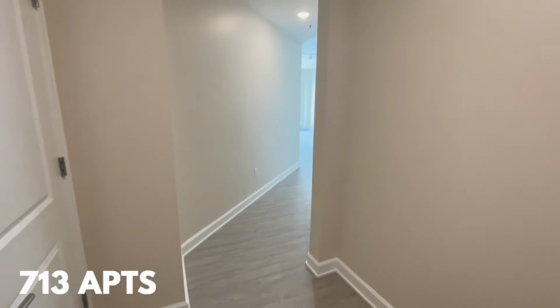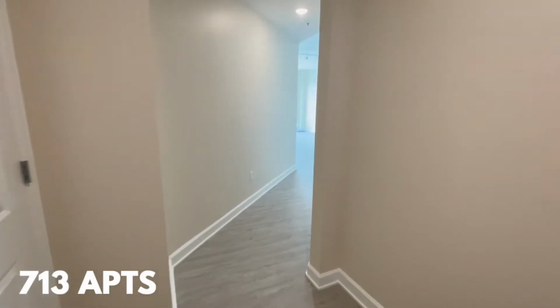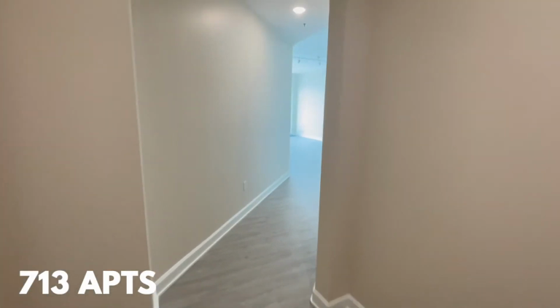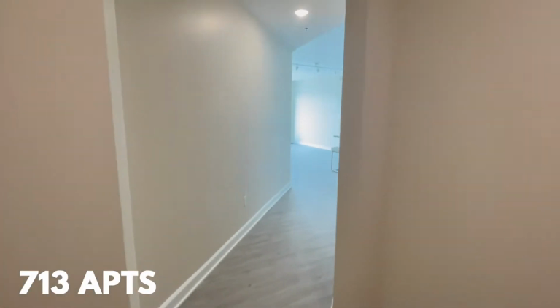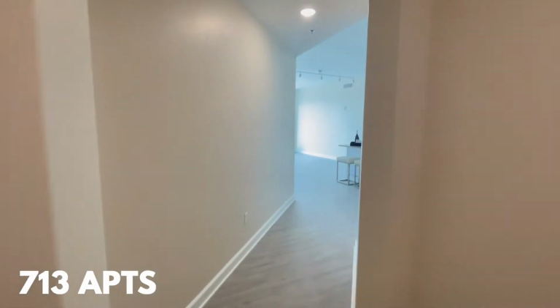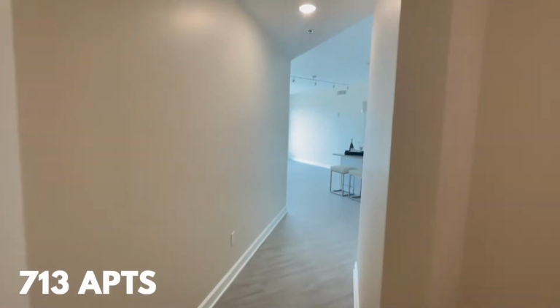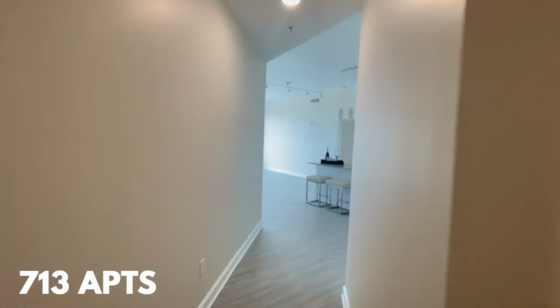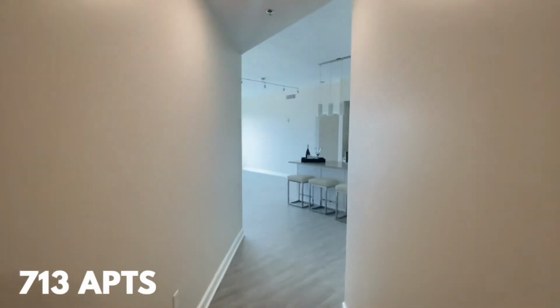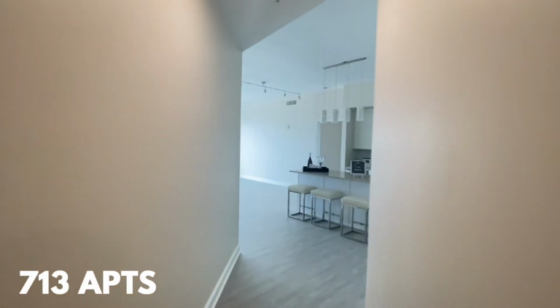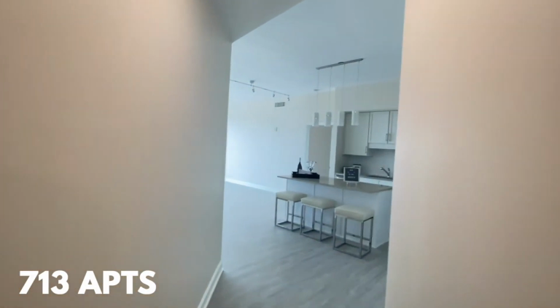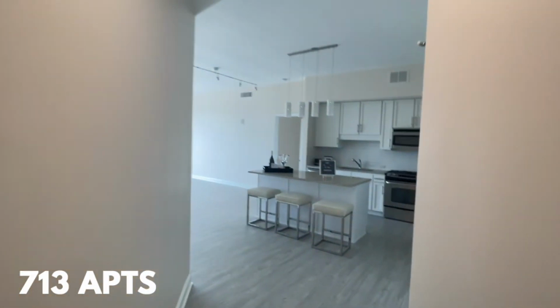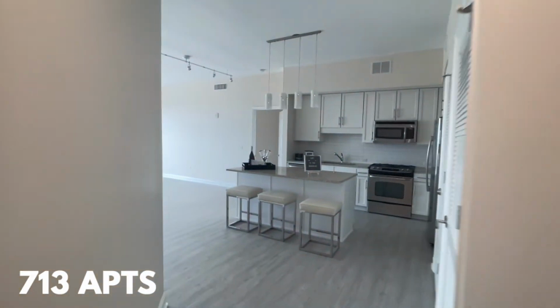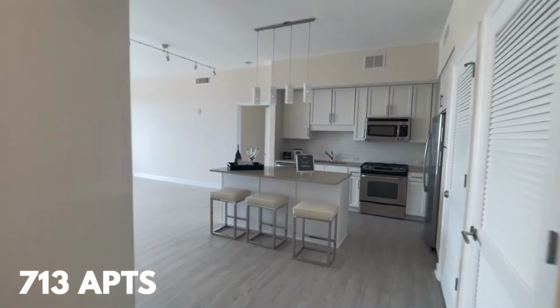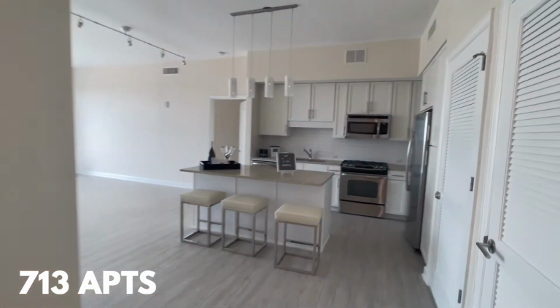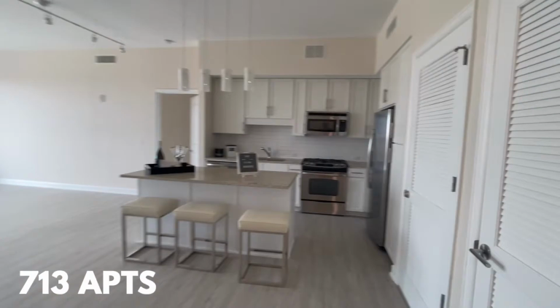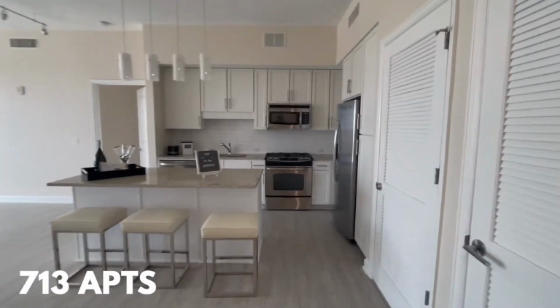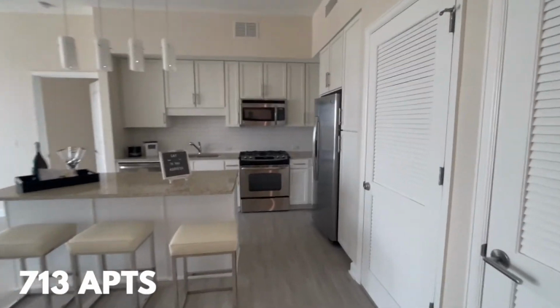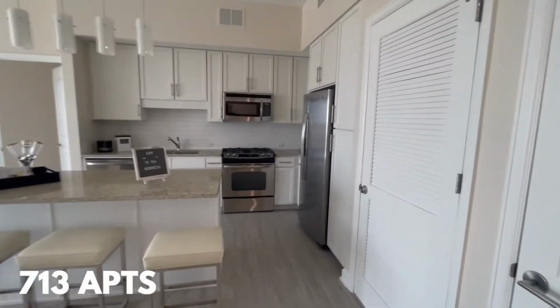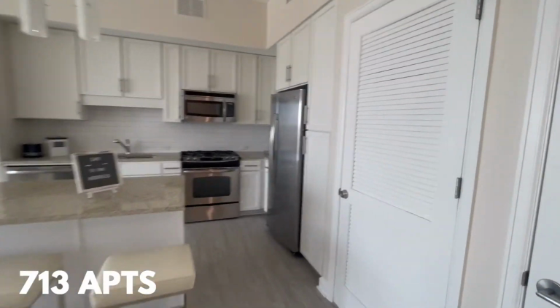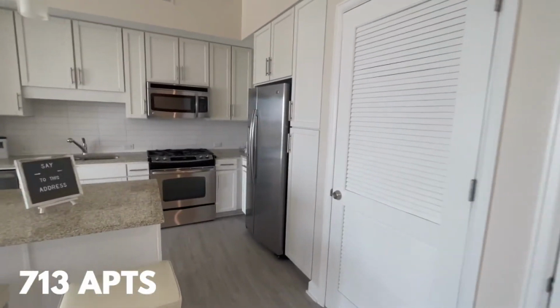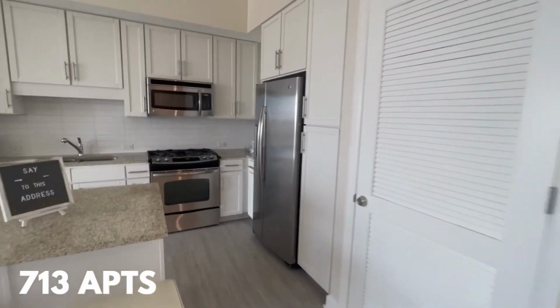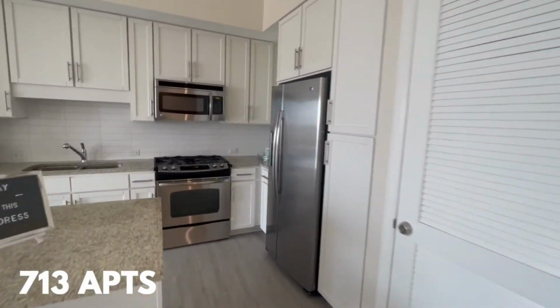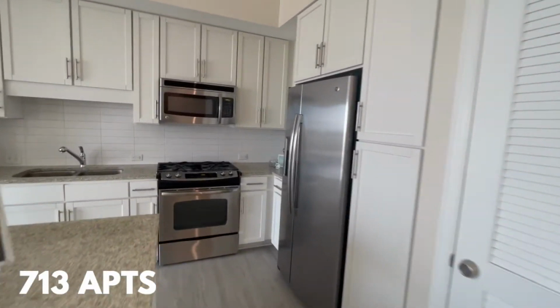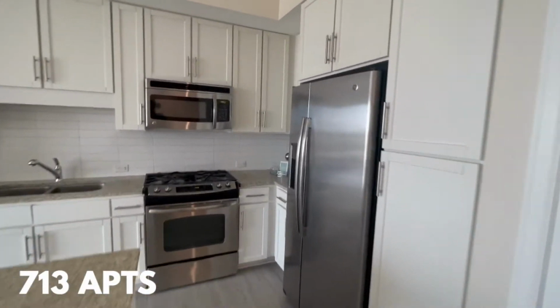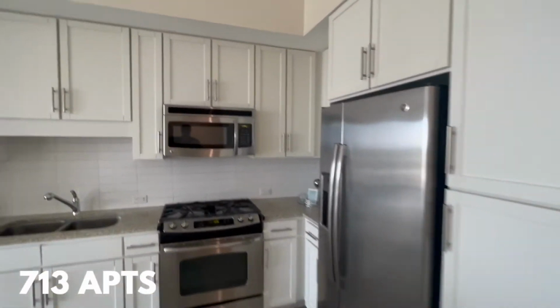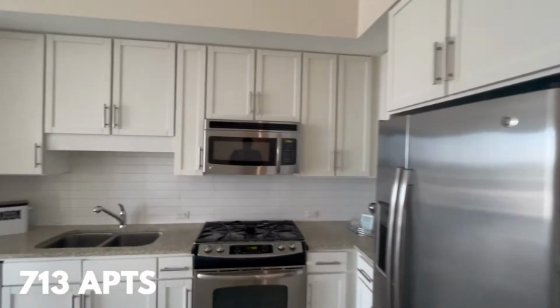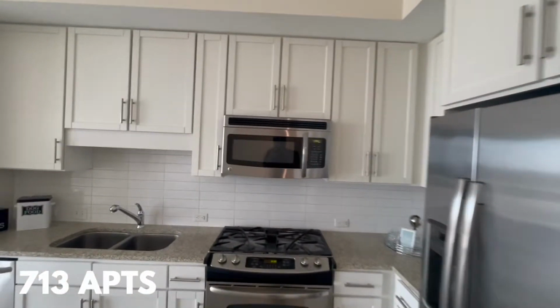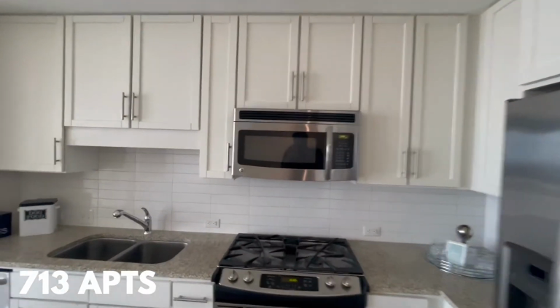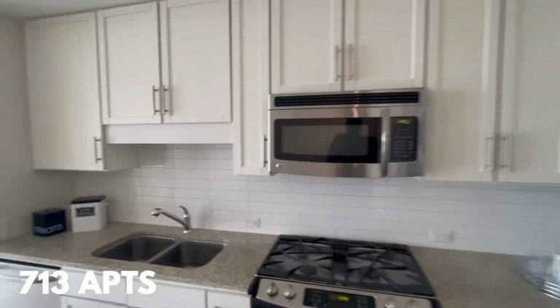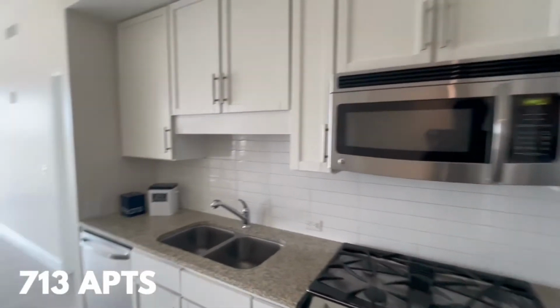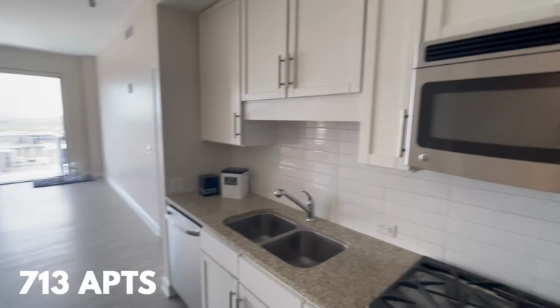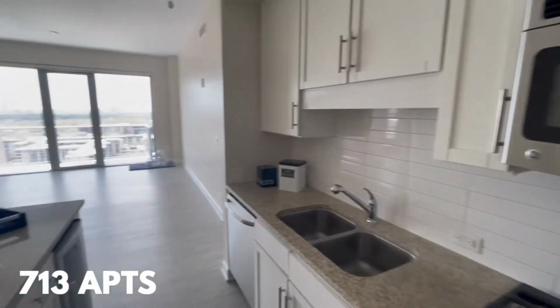Yo, what's up everybody? It's Leo, man. Today I have a very special high-rise for y'all. I'm going to show y'all a one and a two bed. Let me know what y'all think, man.